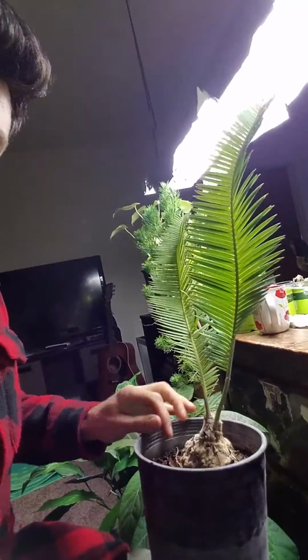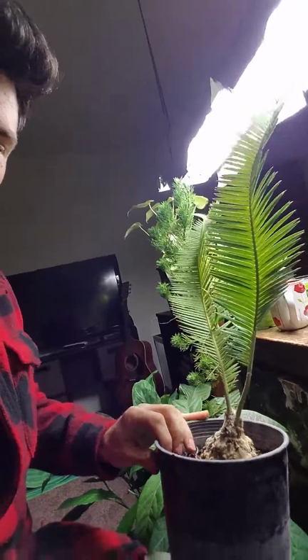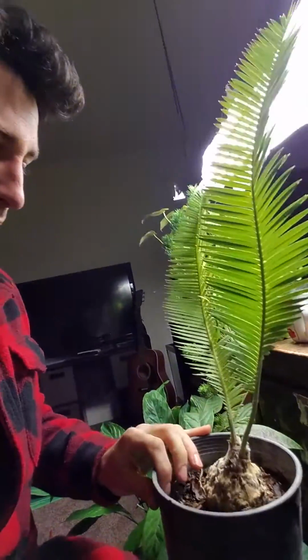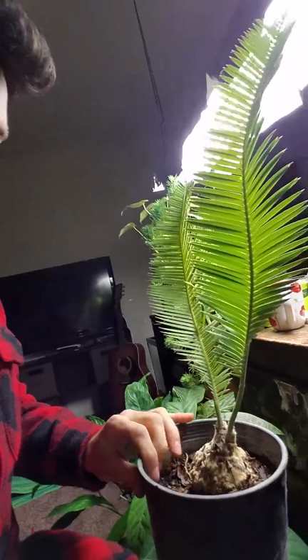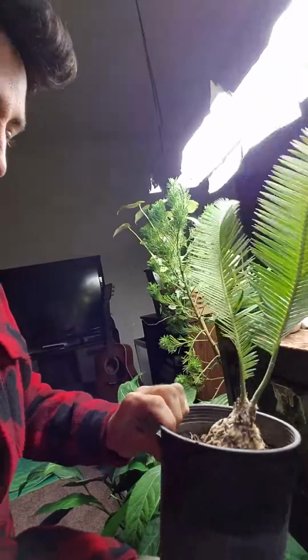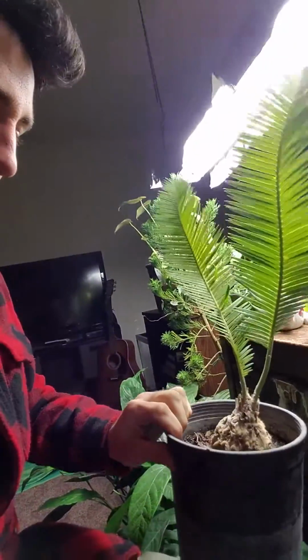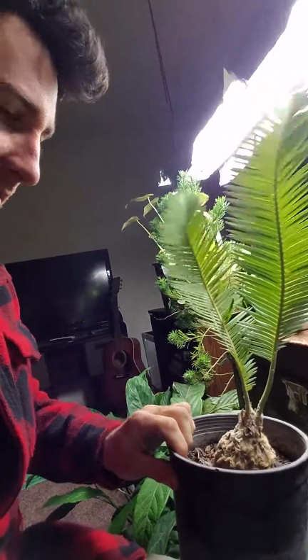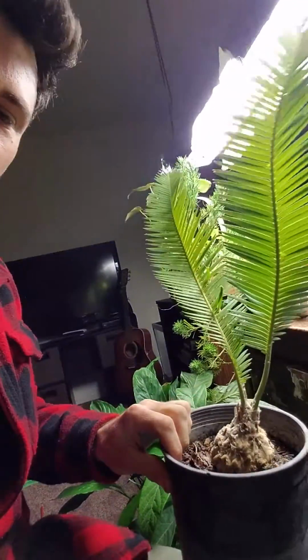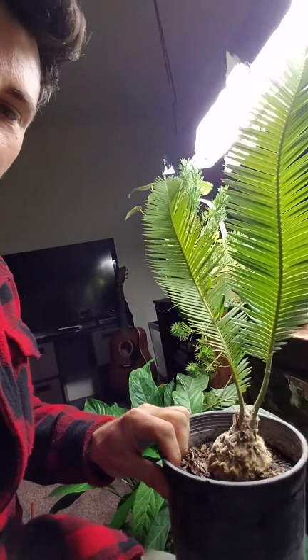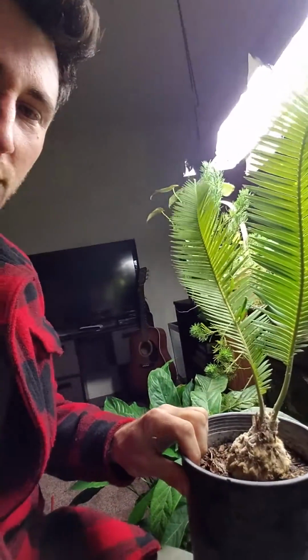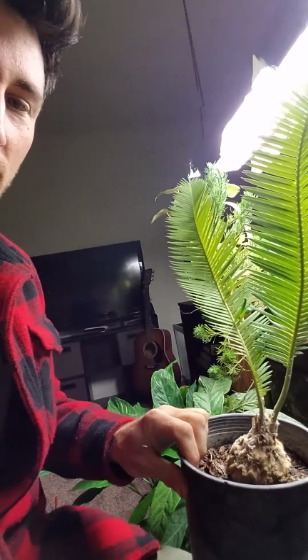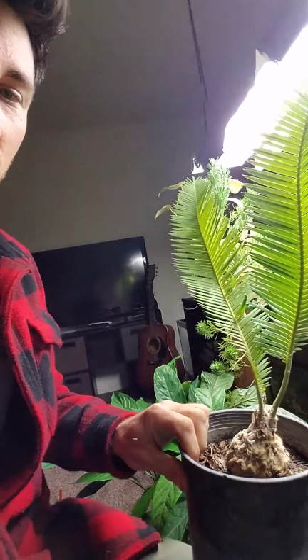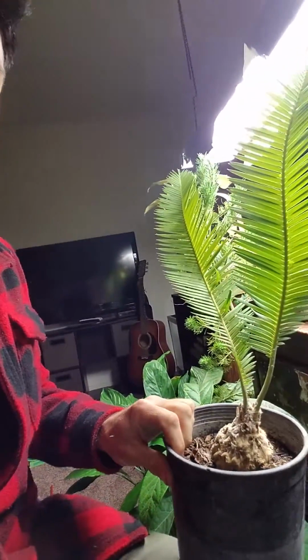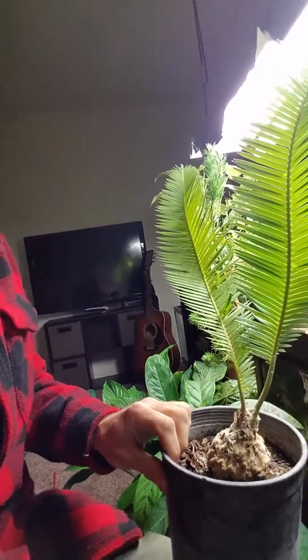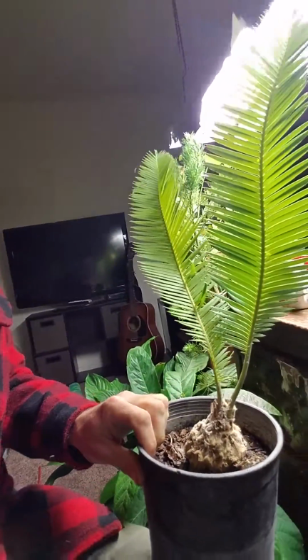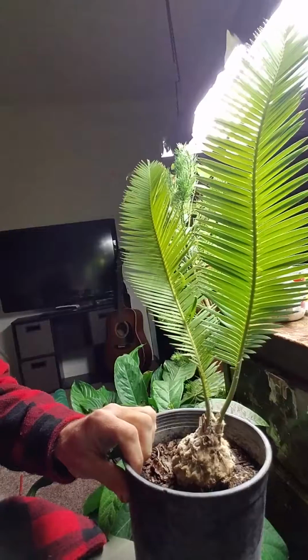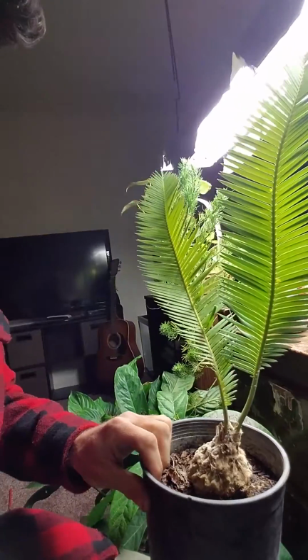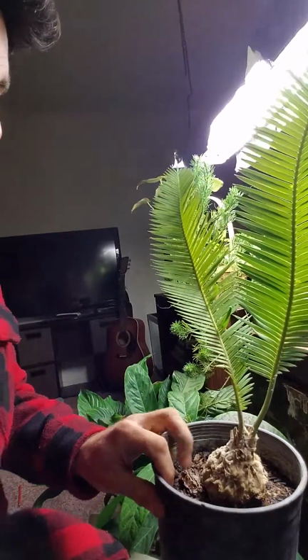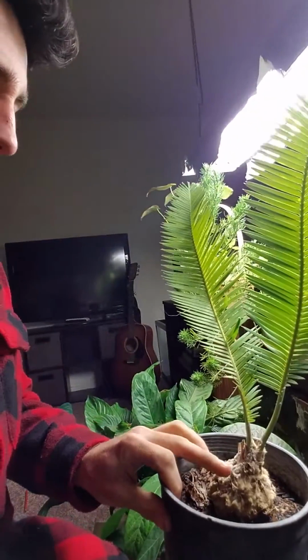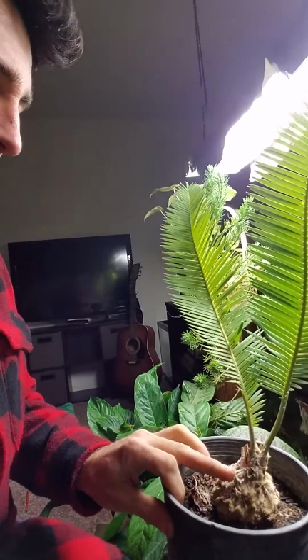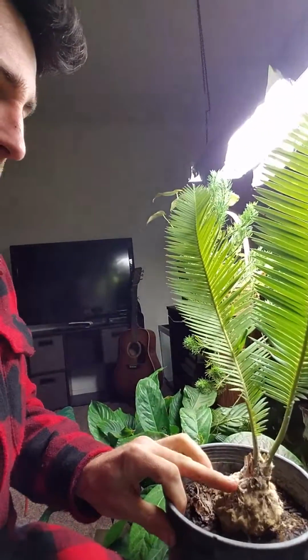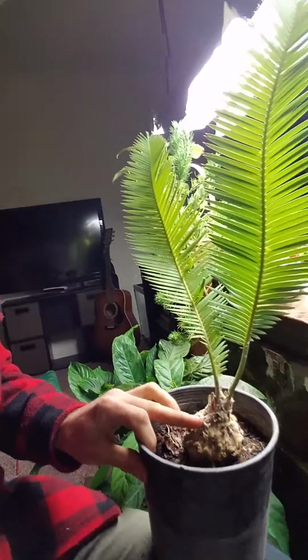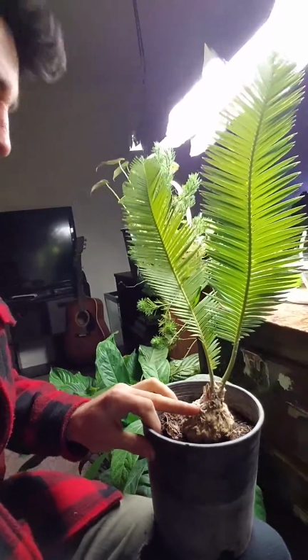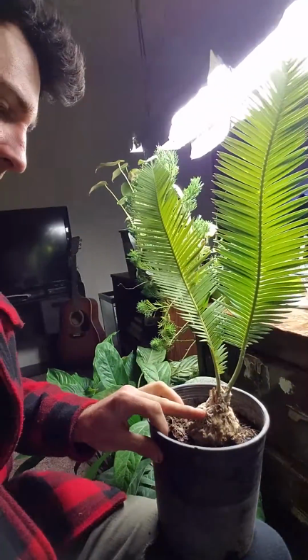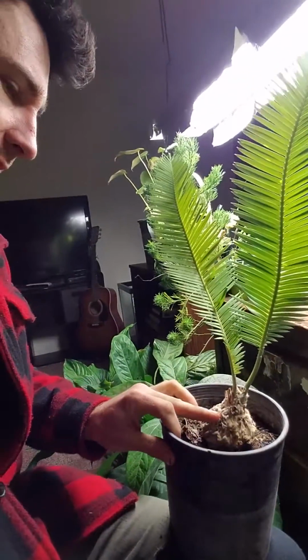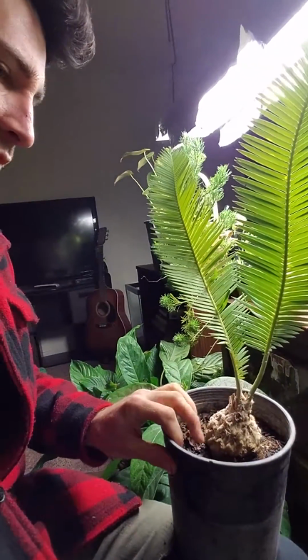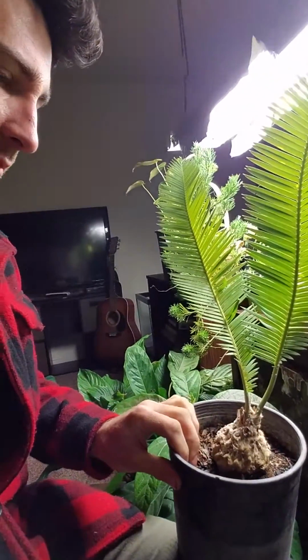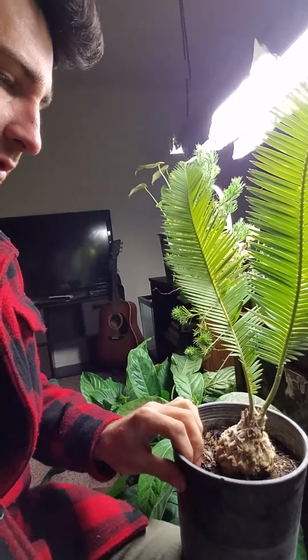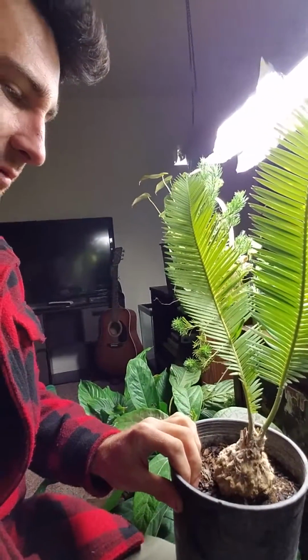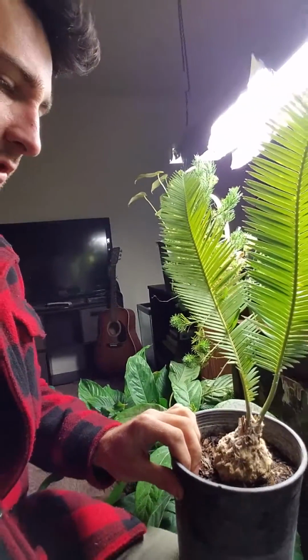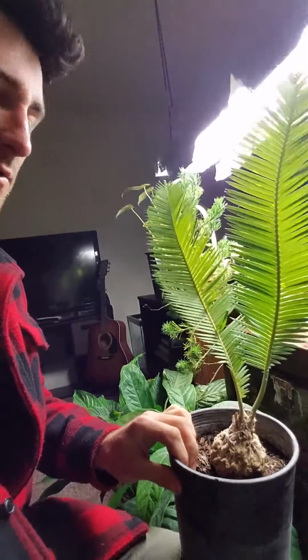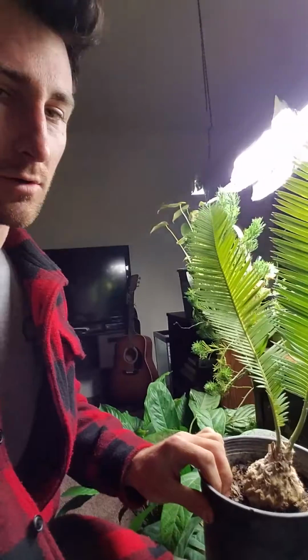Super low water. It's kind of like a cycas or a sago, sort of similar to that plant at least, but this one doesn't get a trunk — it stays more like a bush, maybe slowly gets a trunk.